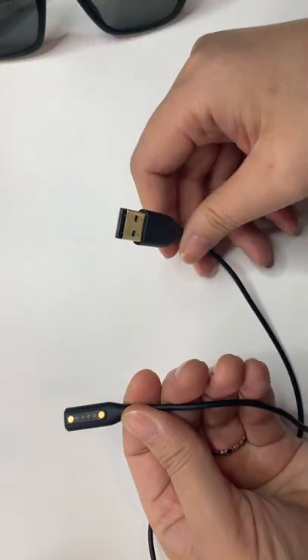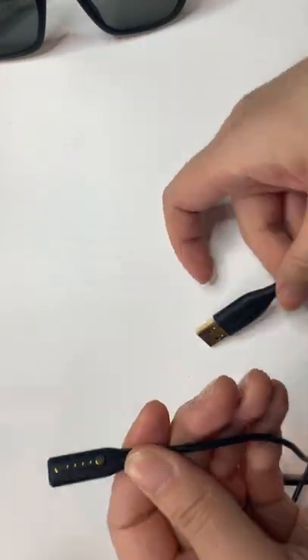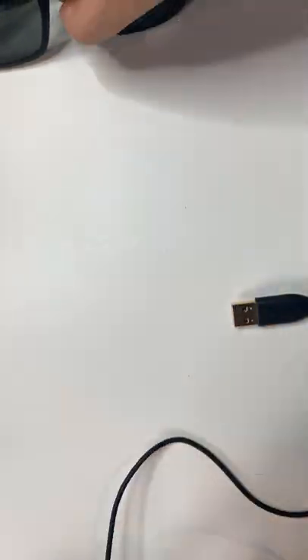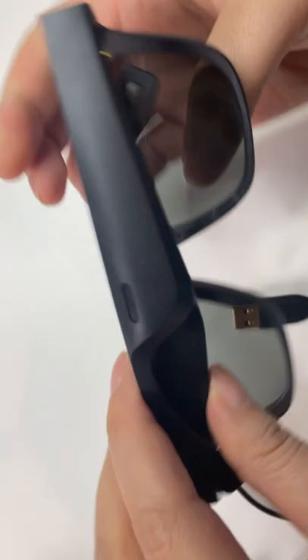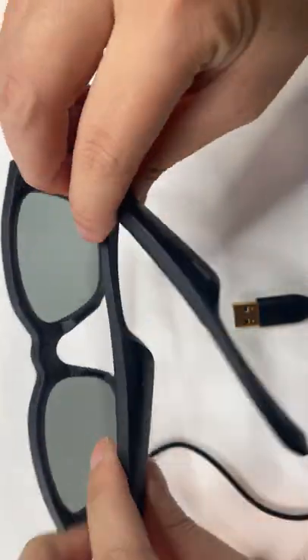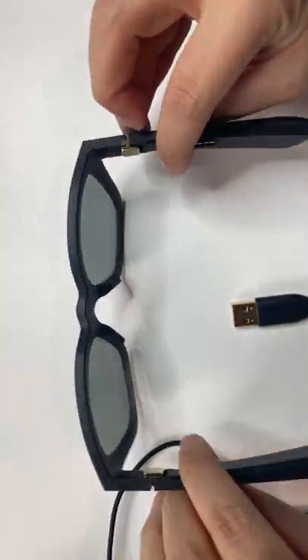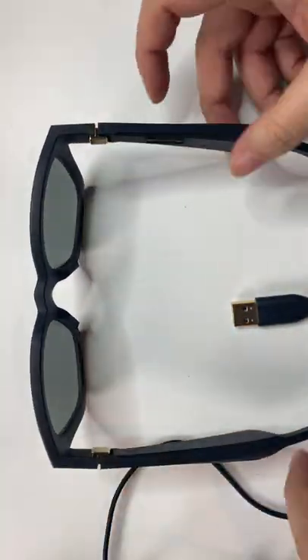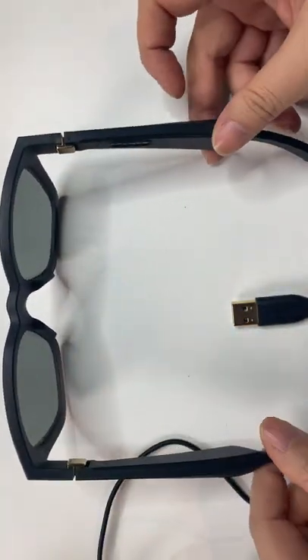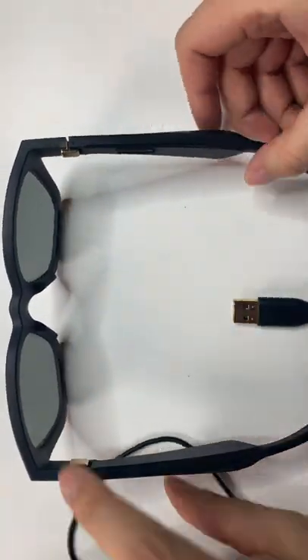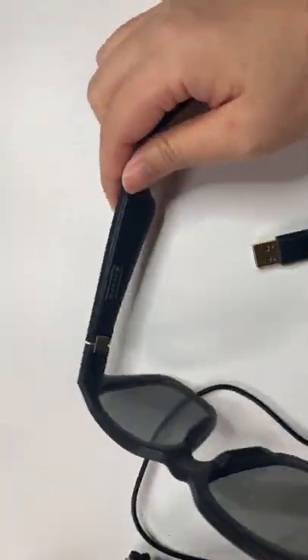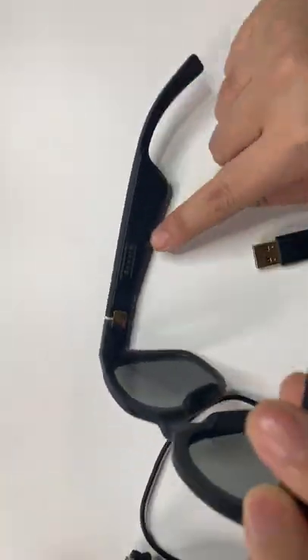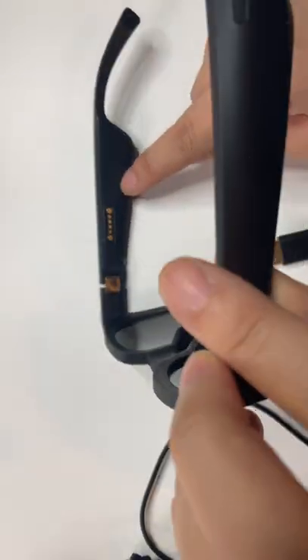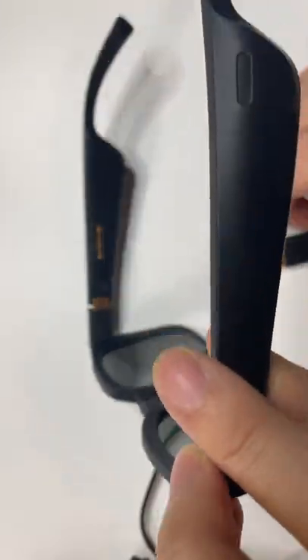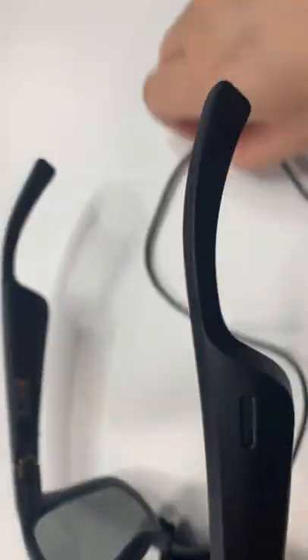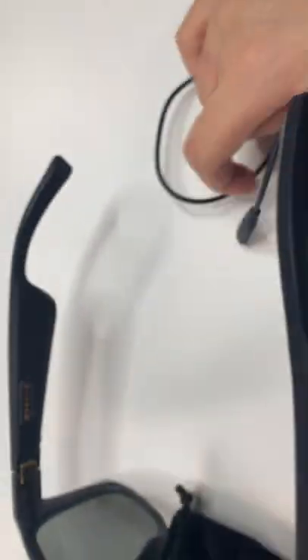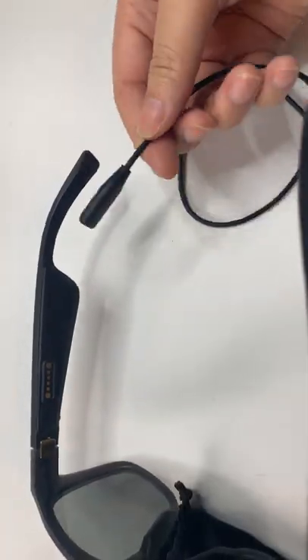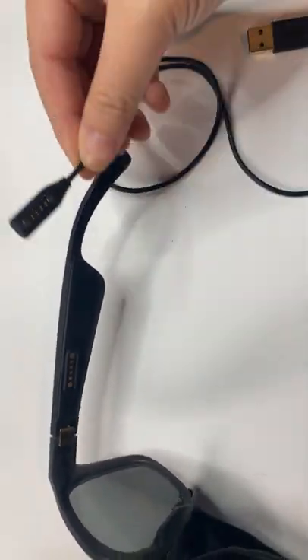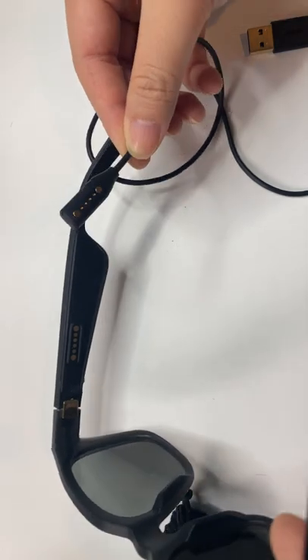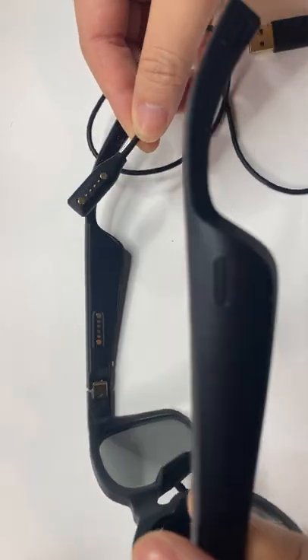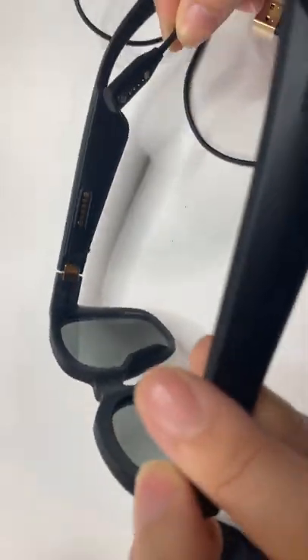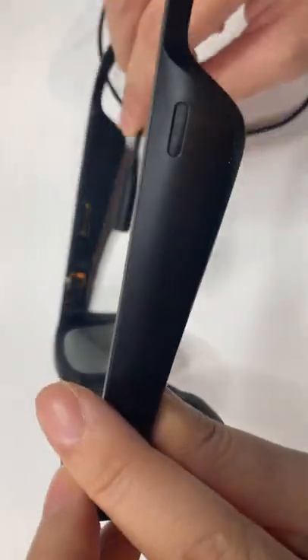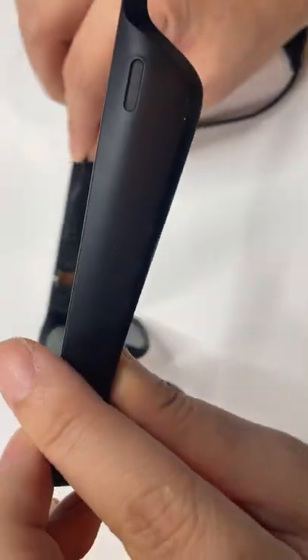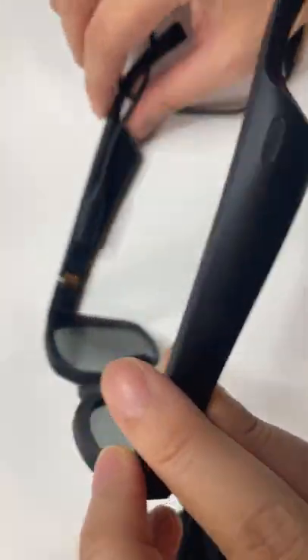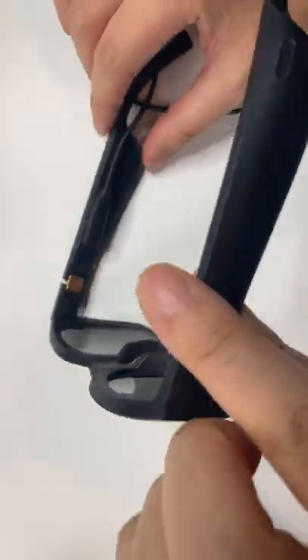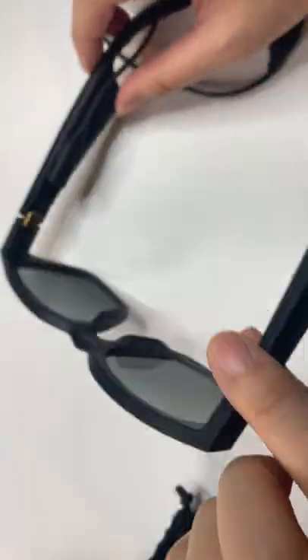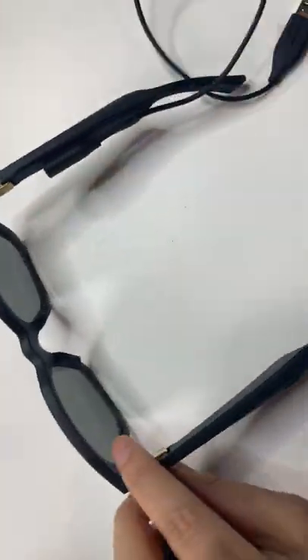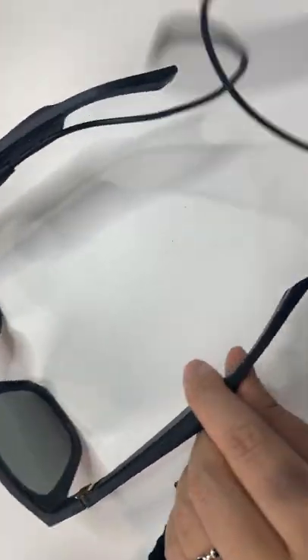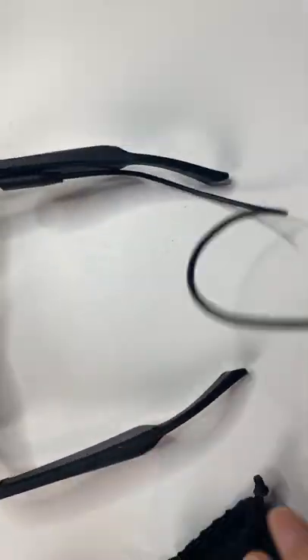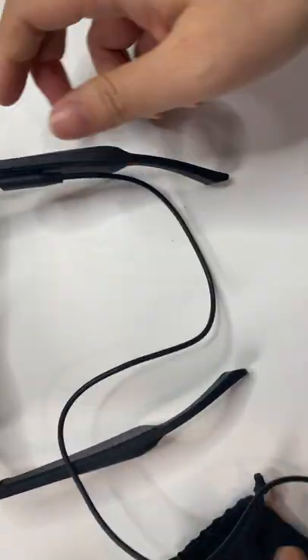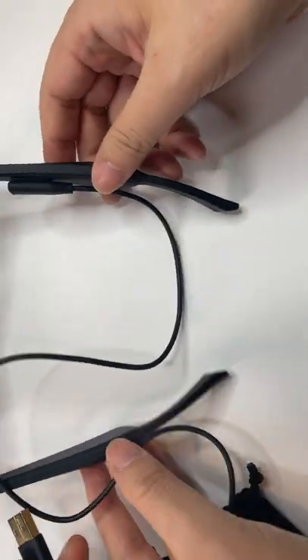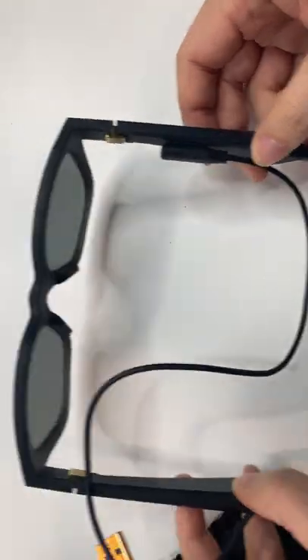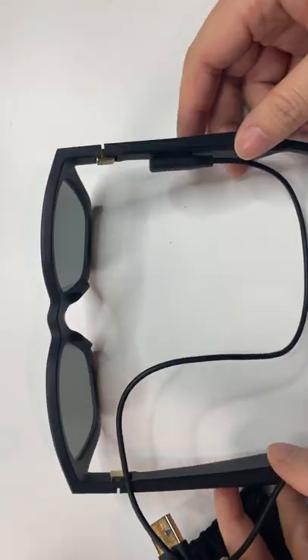The downside is going to be this proprietary Bose cable, which is USB-A on one side and then a weird connector on the other. You better hope you never lose this, or you'll end up having to replace it.